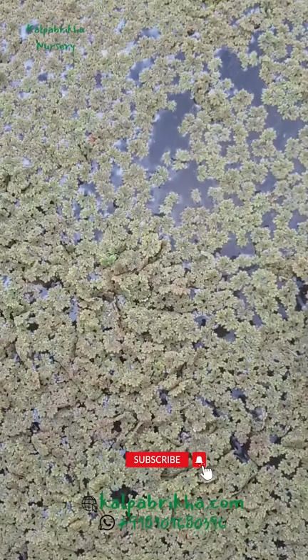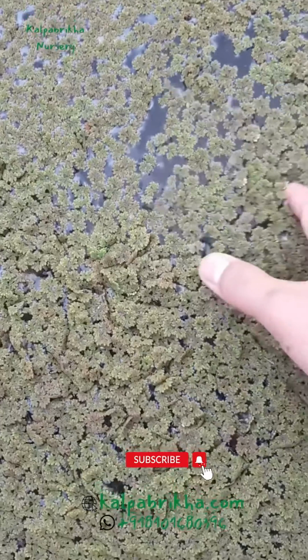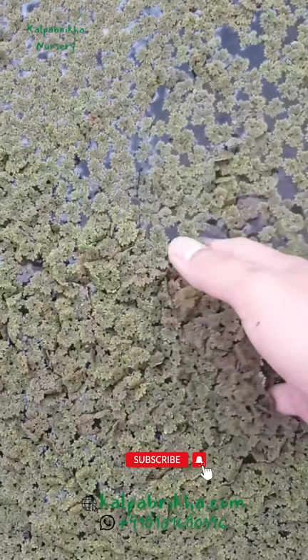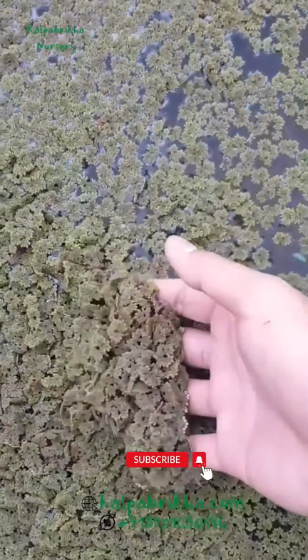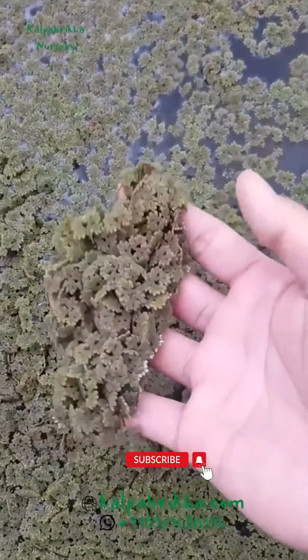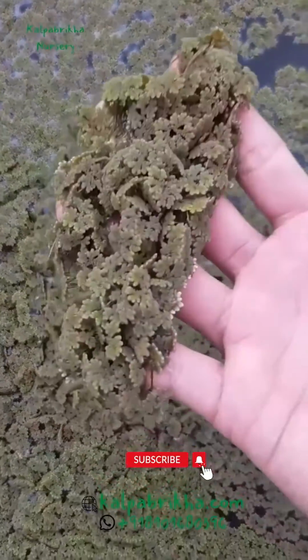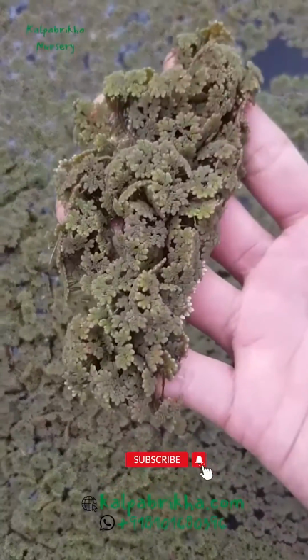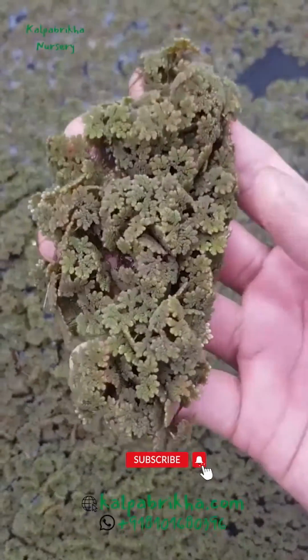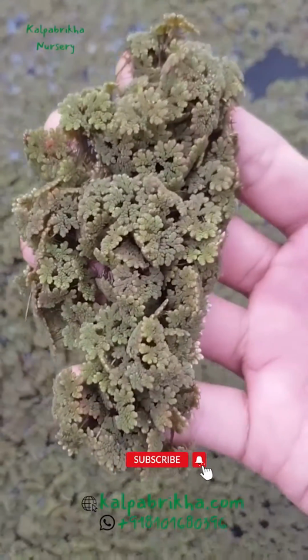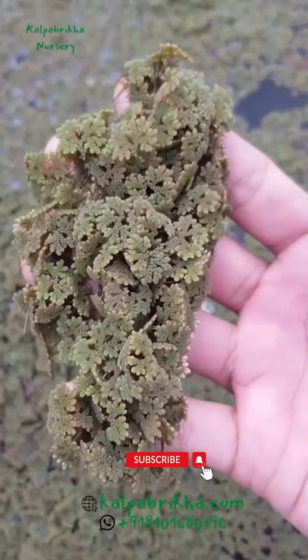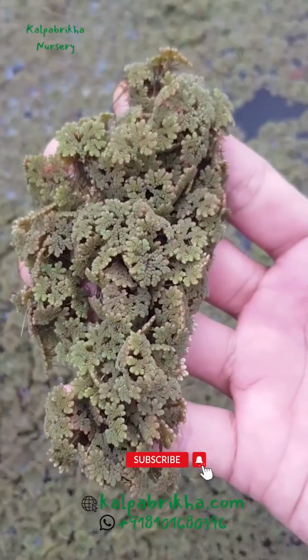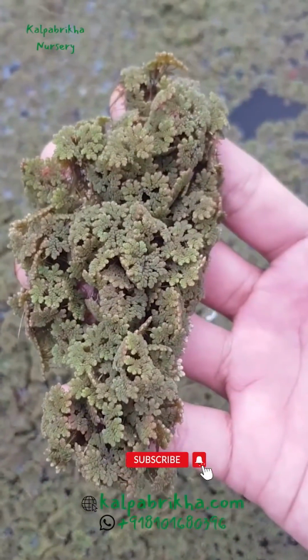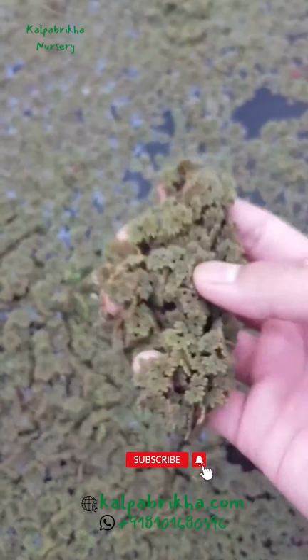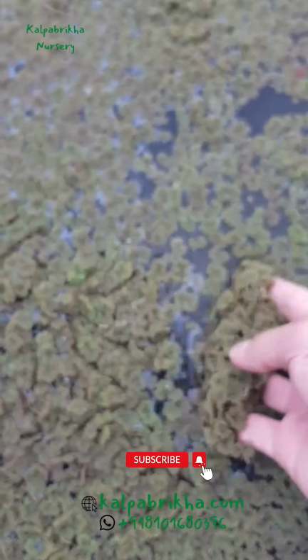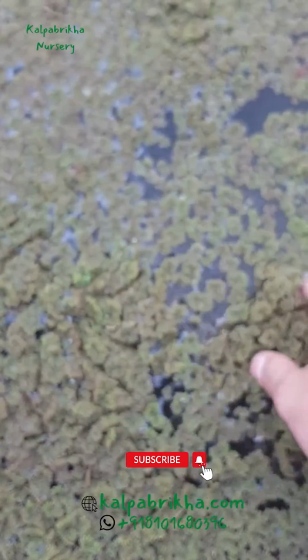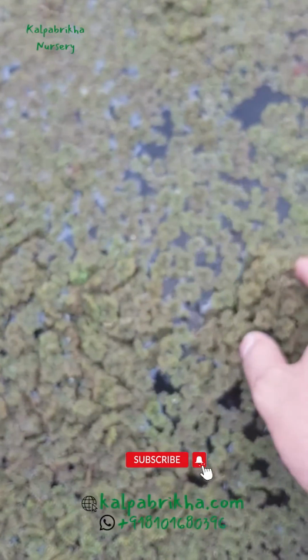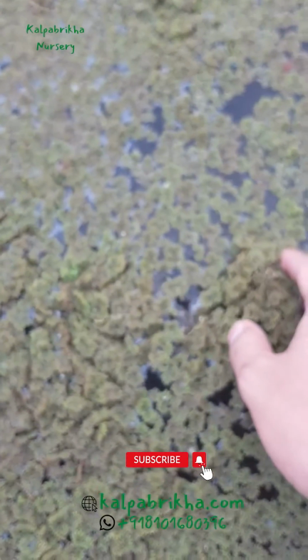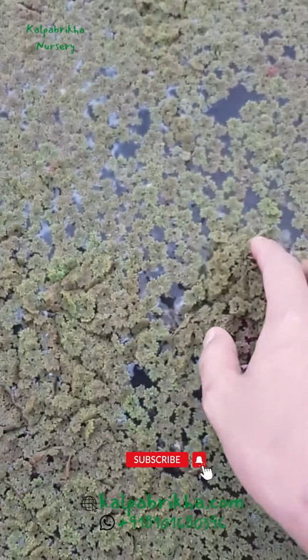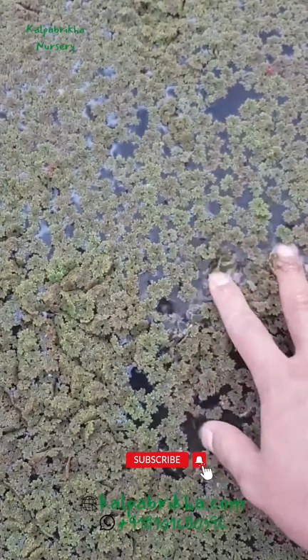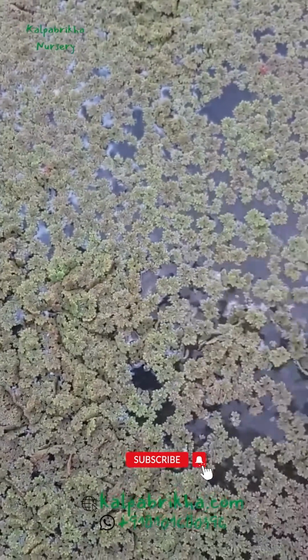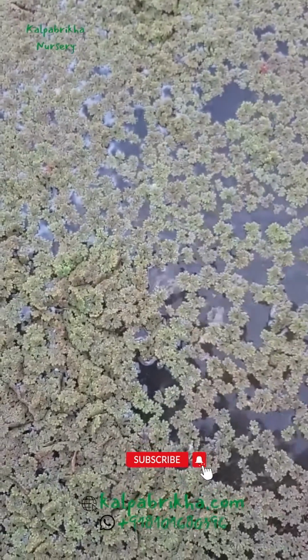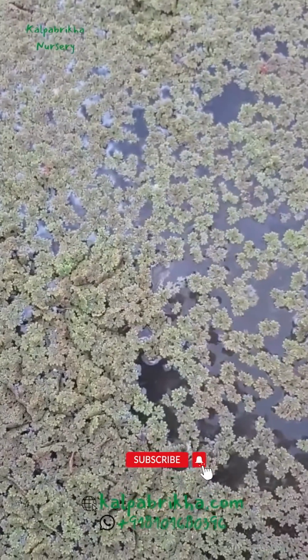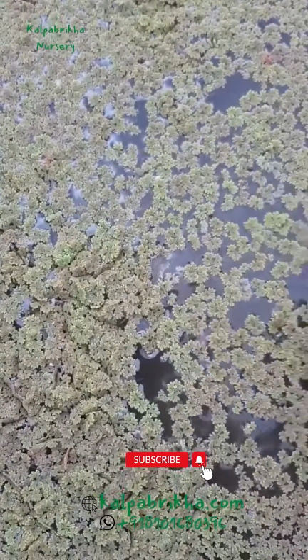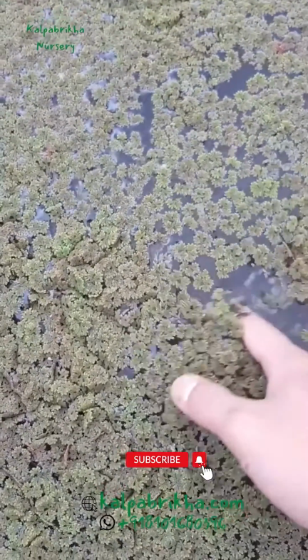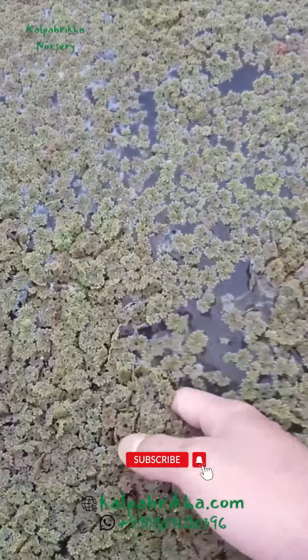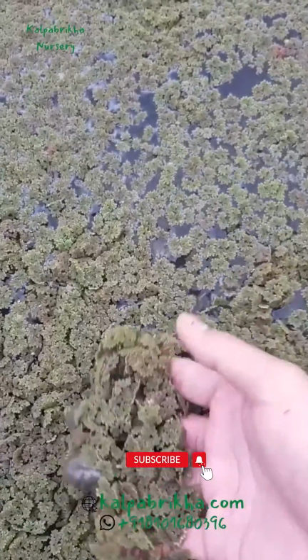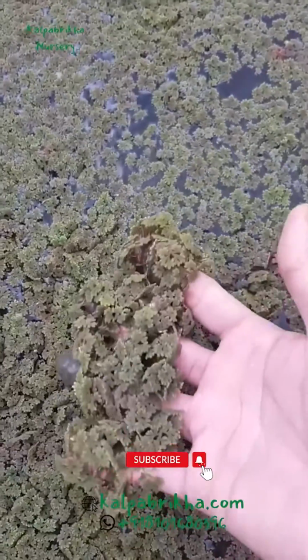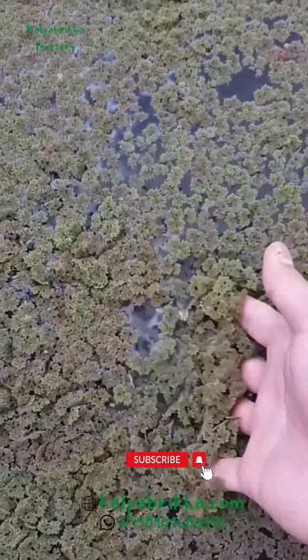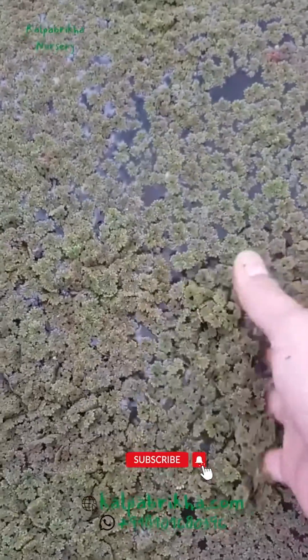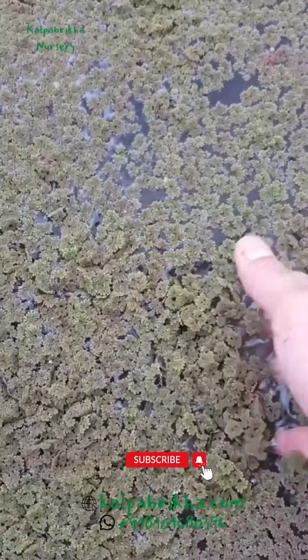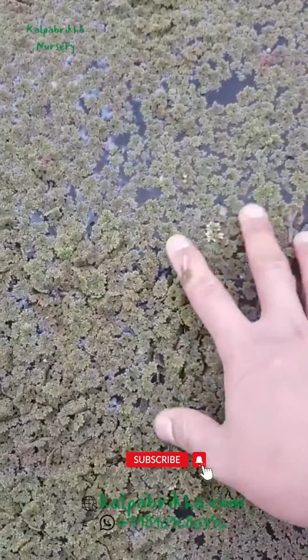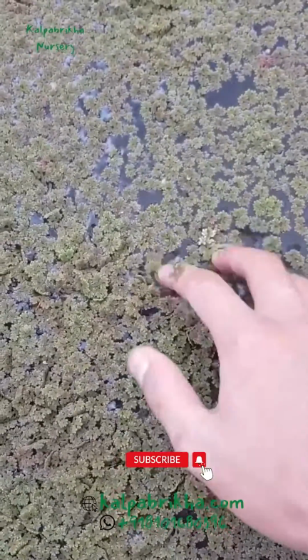Third step: keep the water level 5 to 6 inches in the pond. Fourth step: apply 1 kilogram of cow dung and 120 grams of SSP once every two weeks. Fifth step: regular weeding should be done.